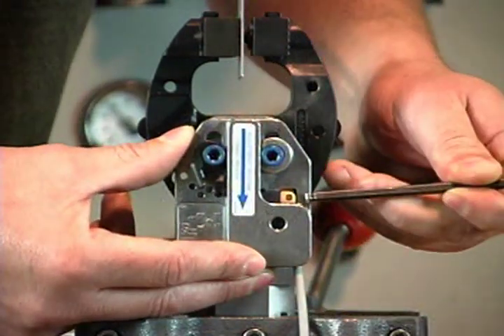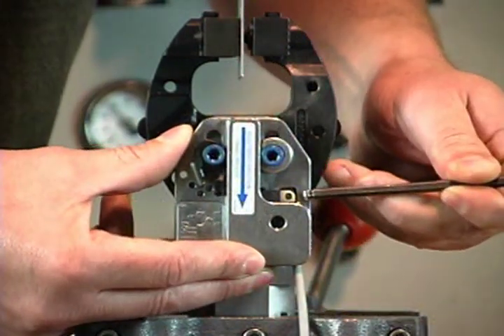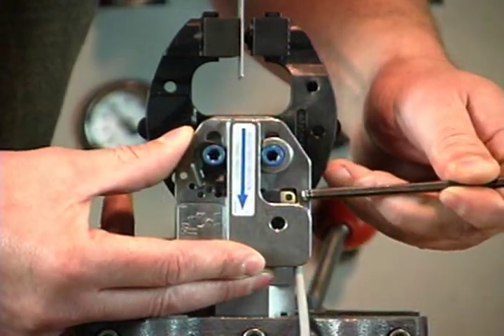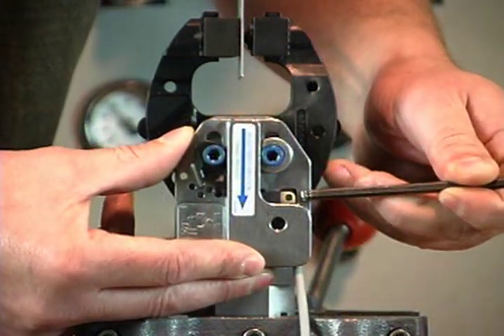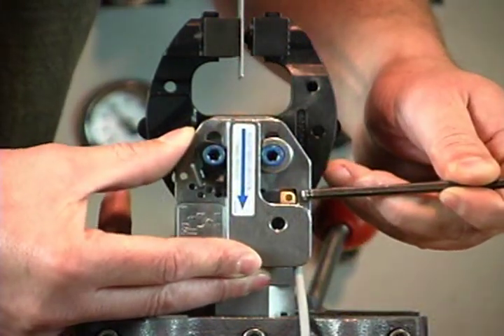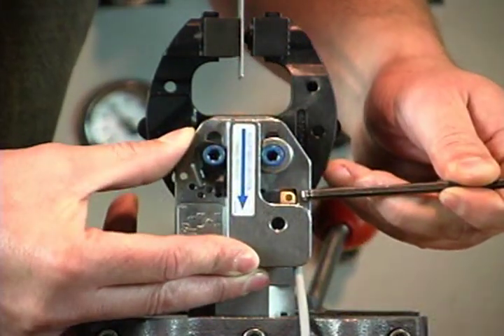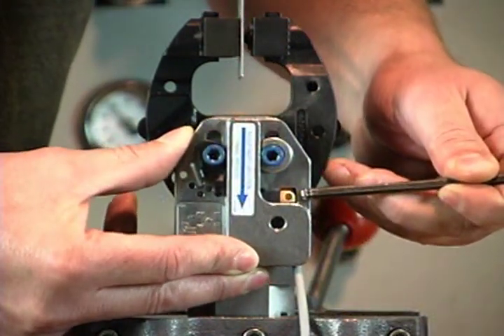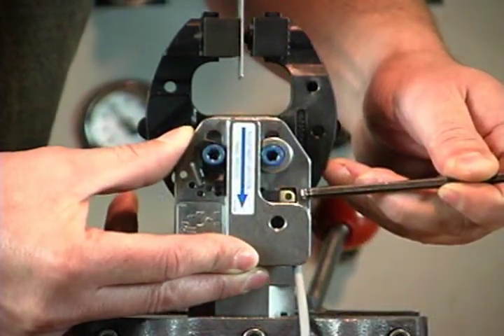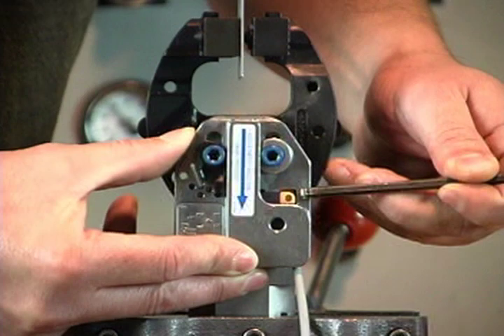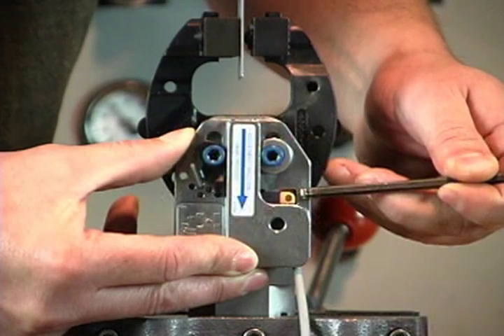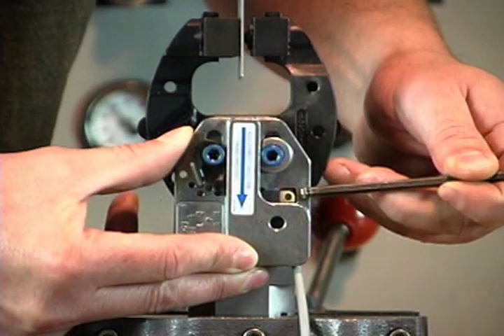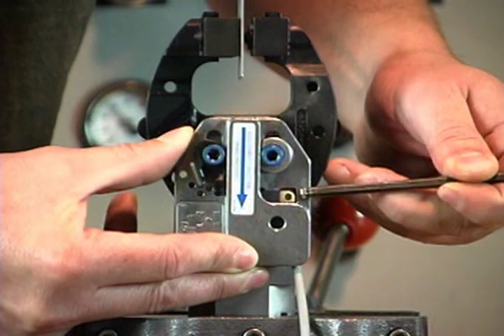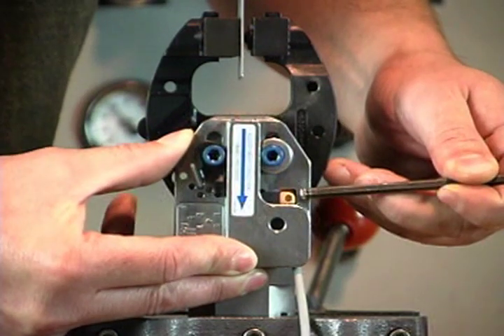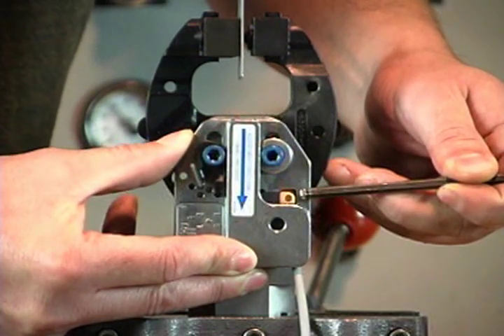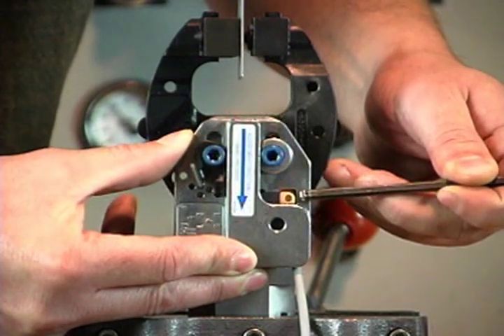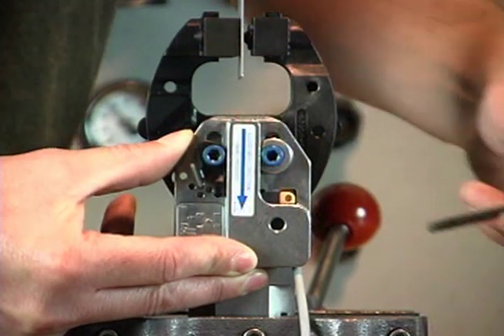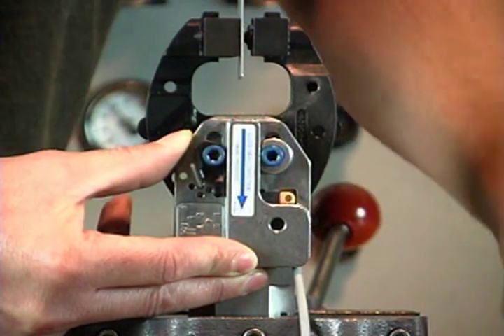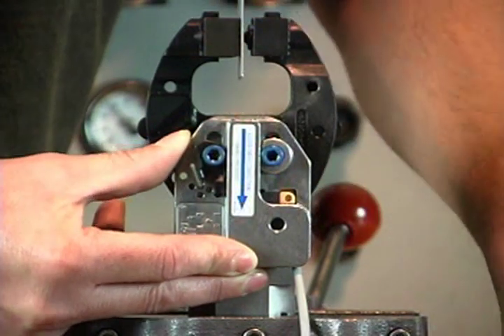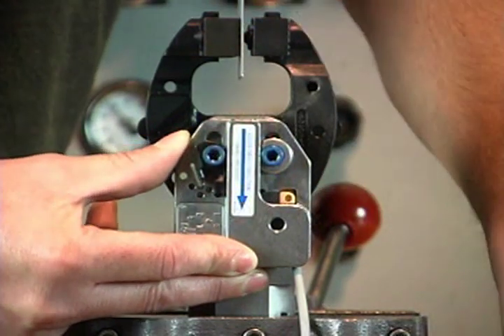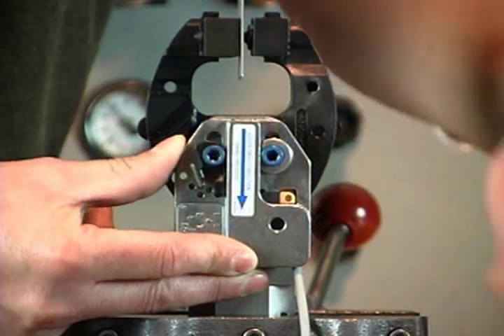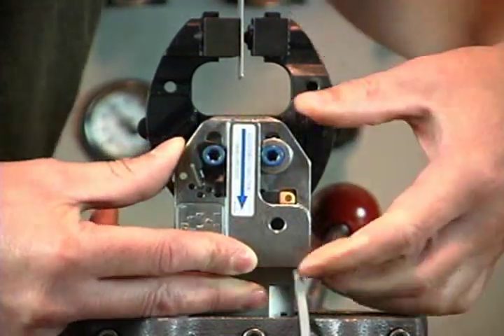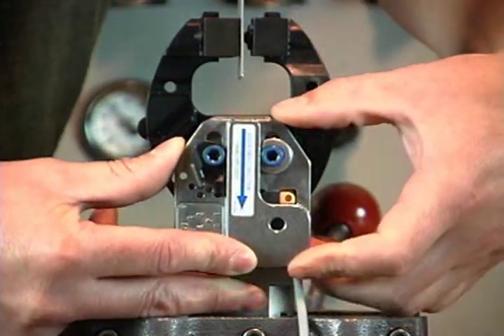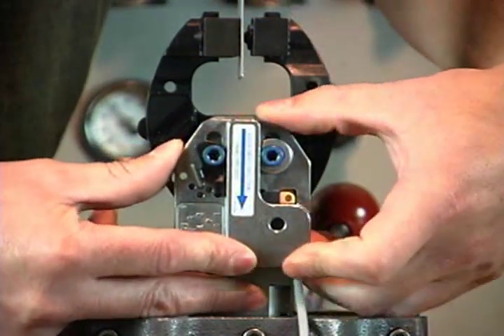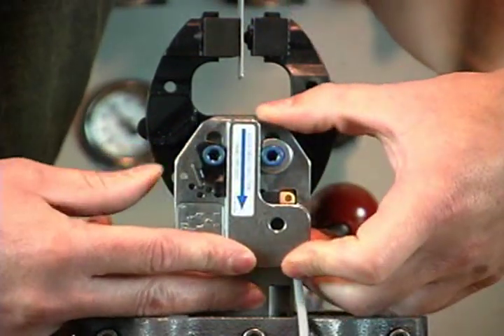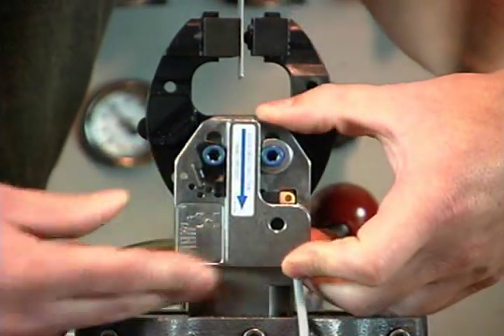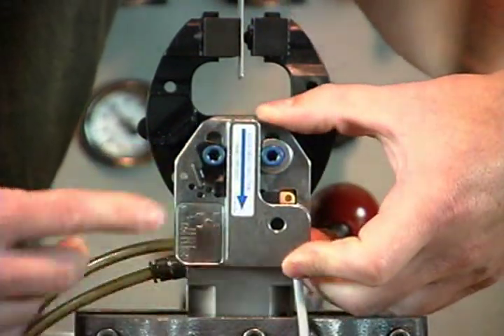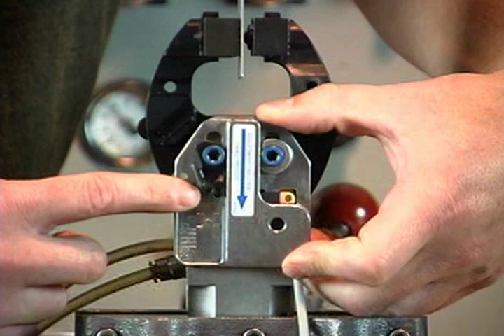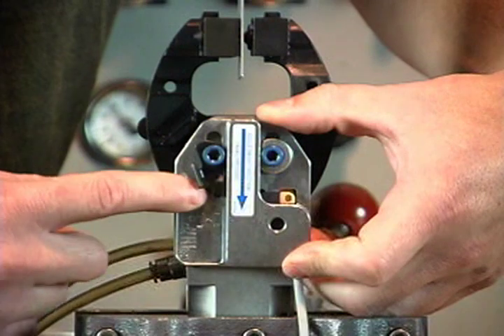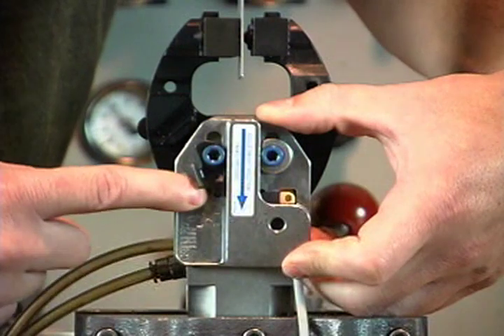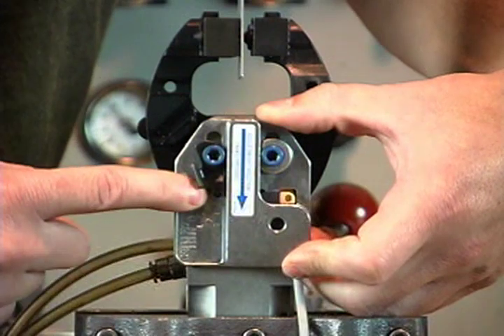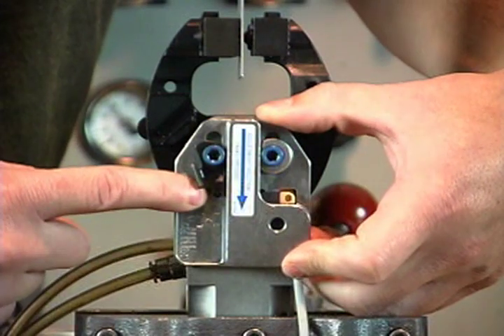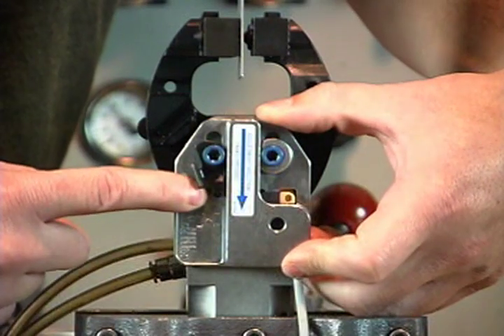Wiggle the housing forward and backward. If the switch flickers off and on, rotate the lever into the next hole with the lower number — for example, from 5 to 4.